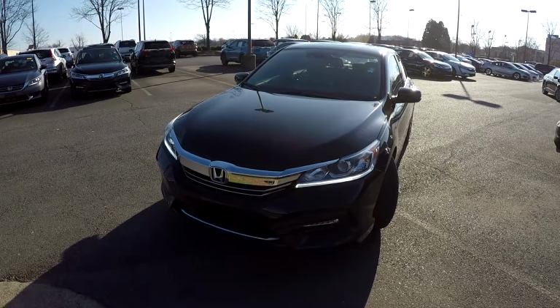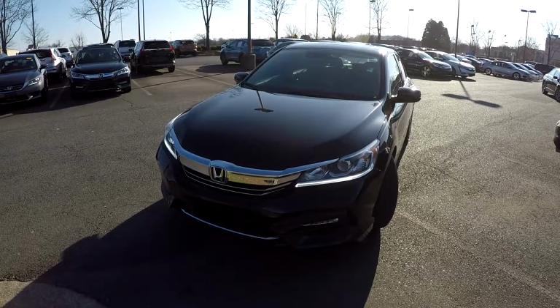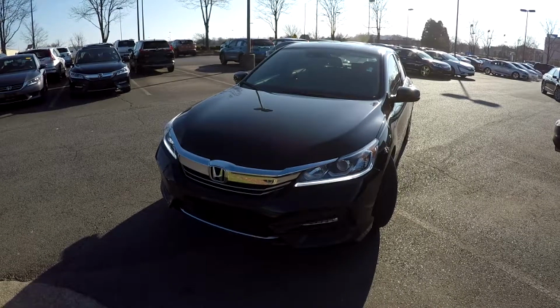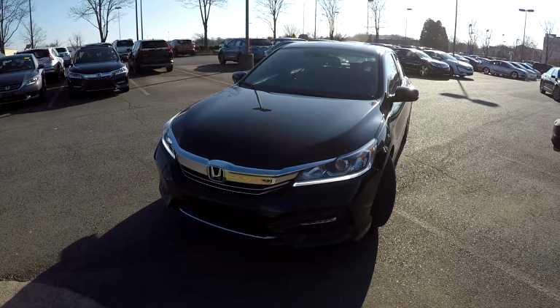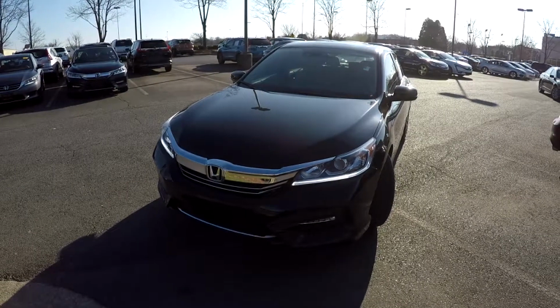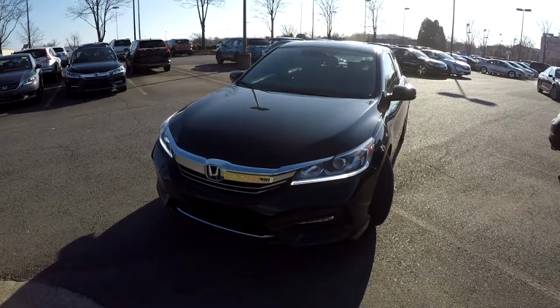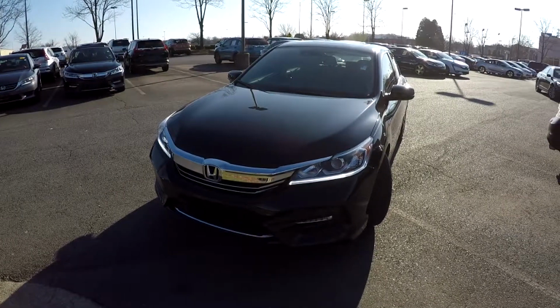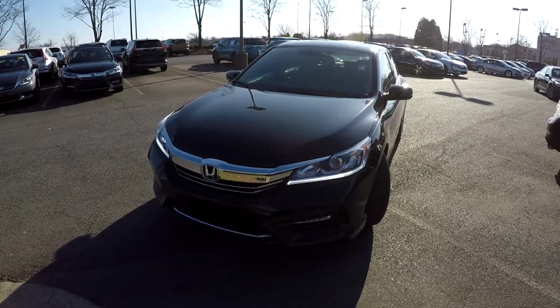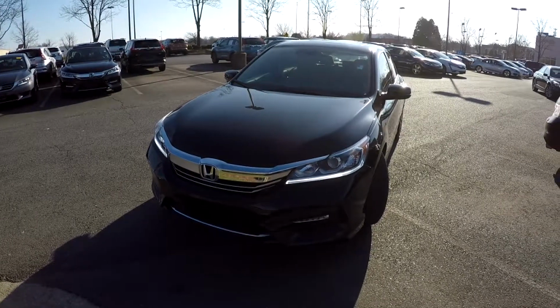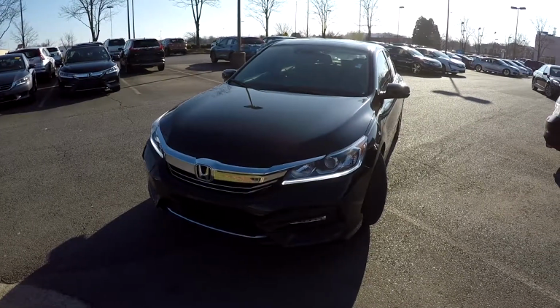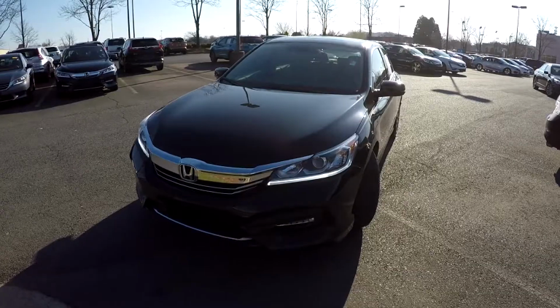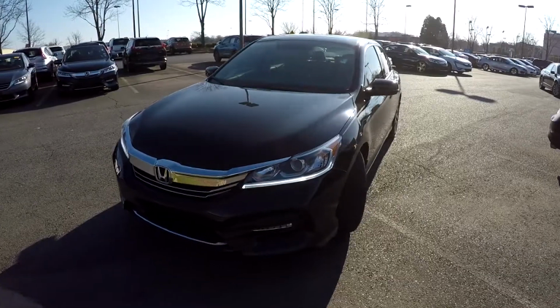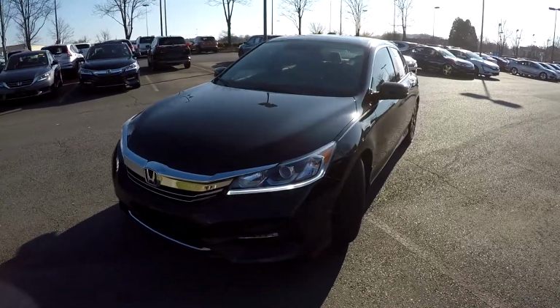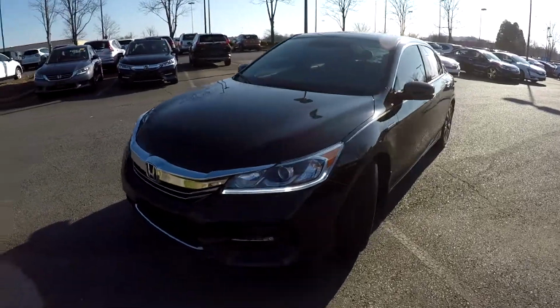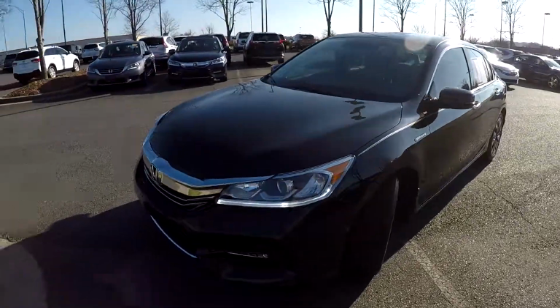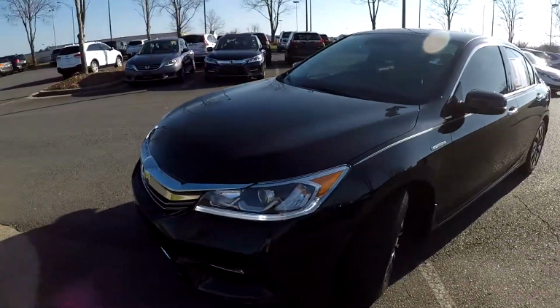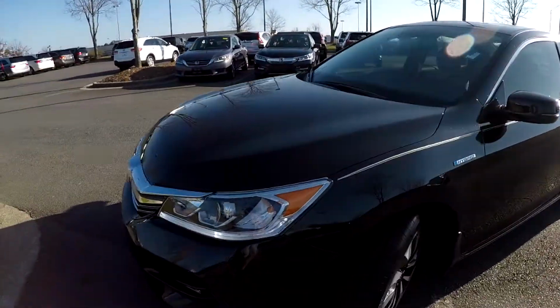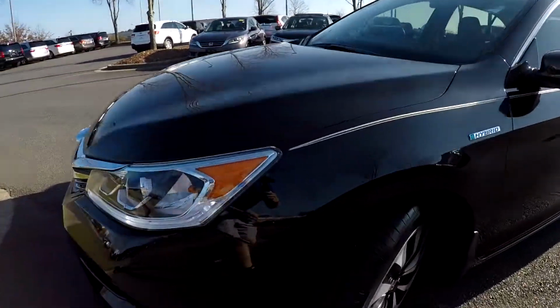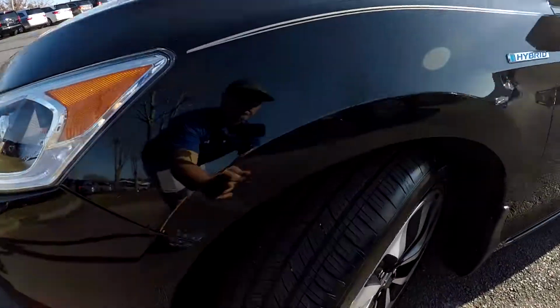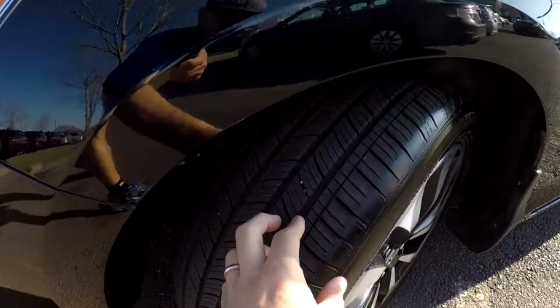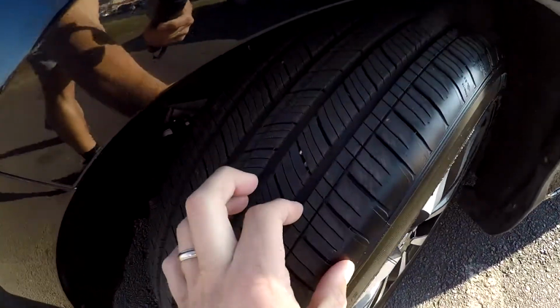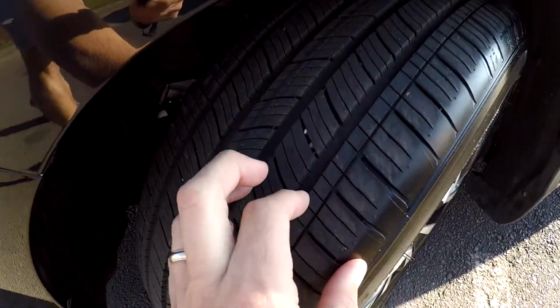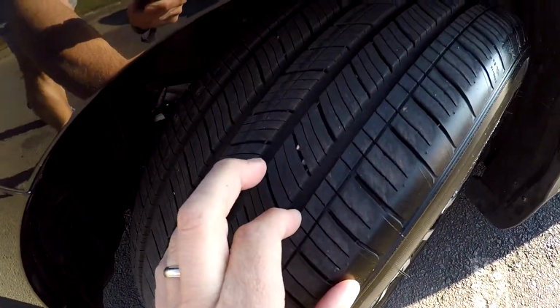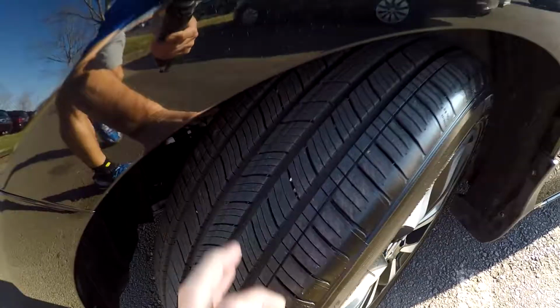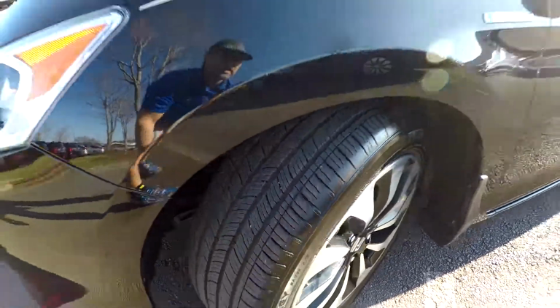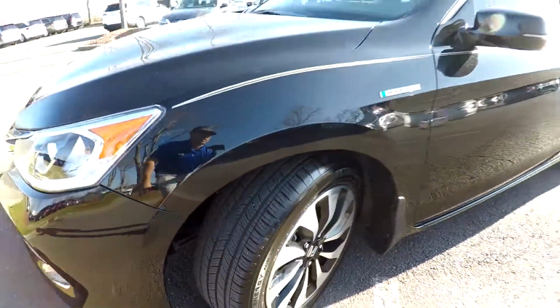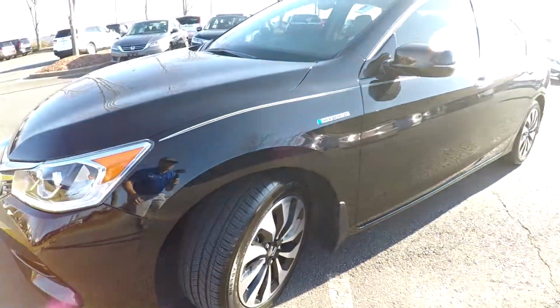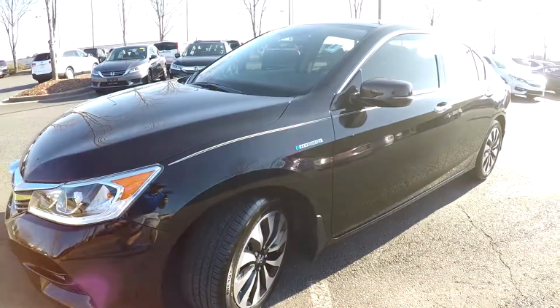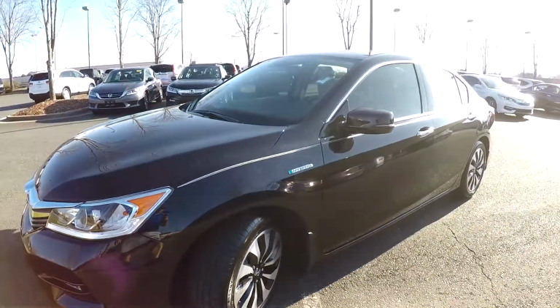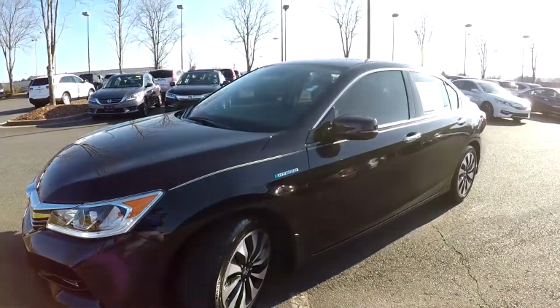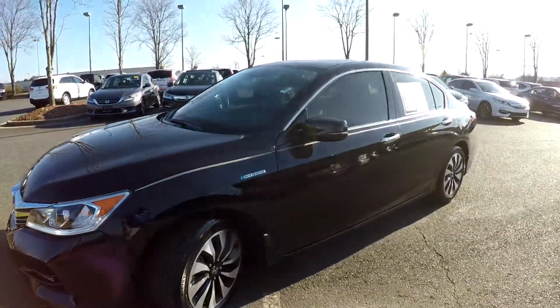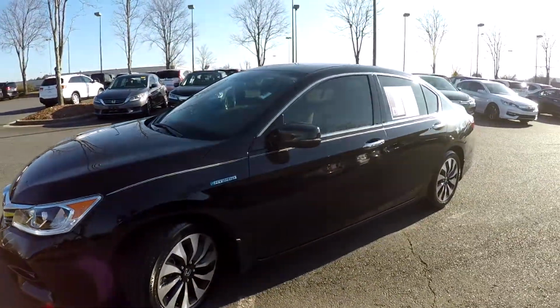Today we're at Honda Cars of Rock Hill doing a walk around on a 2017 Honda Accord Hybrid. Starting right up front, first thing we want to do is check those tires — good tread — and a nice set of alloy wheels.